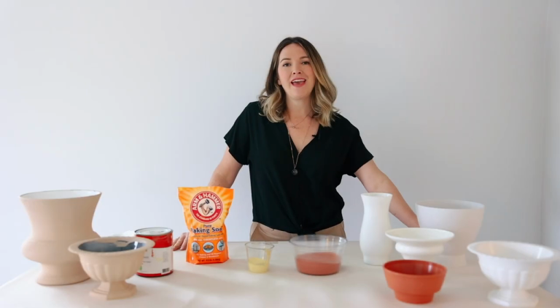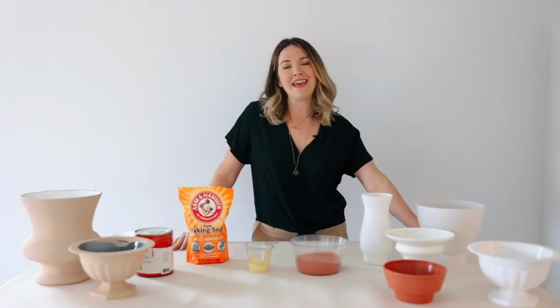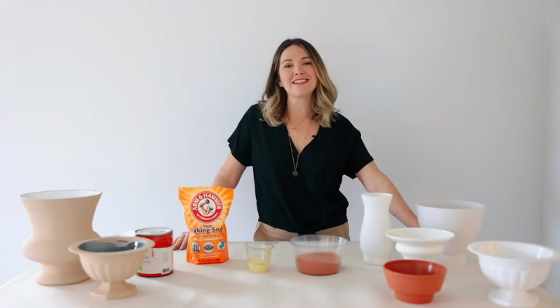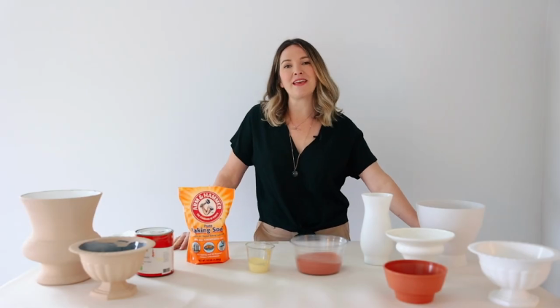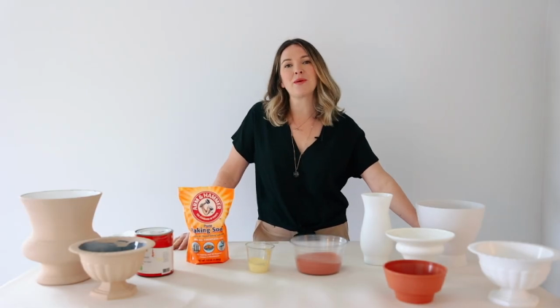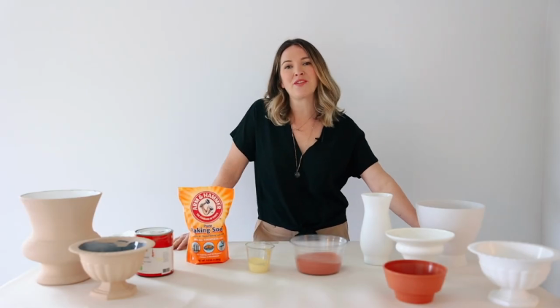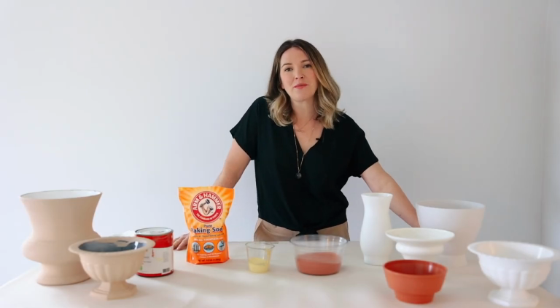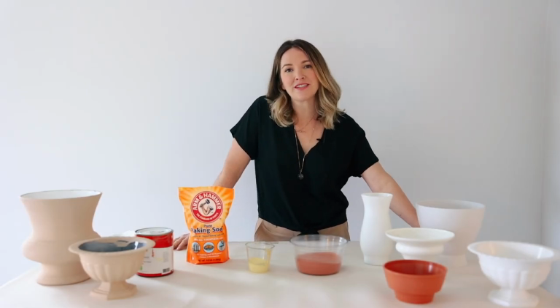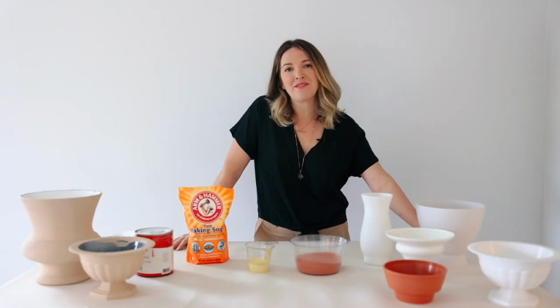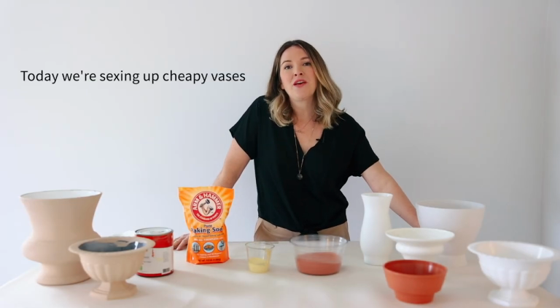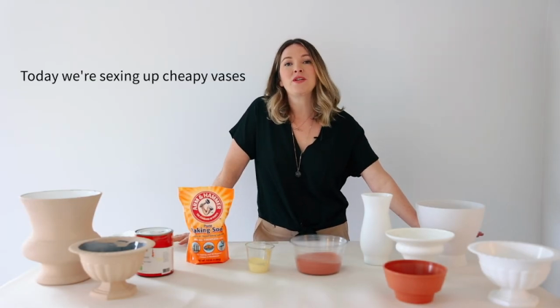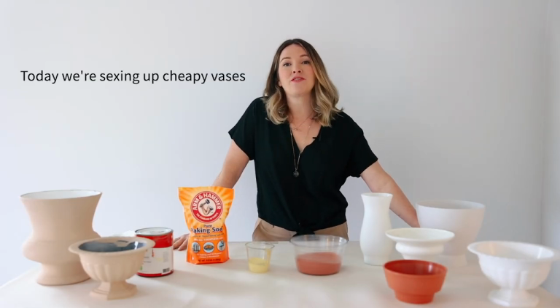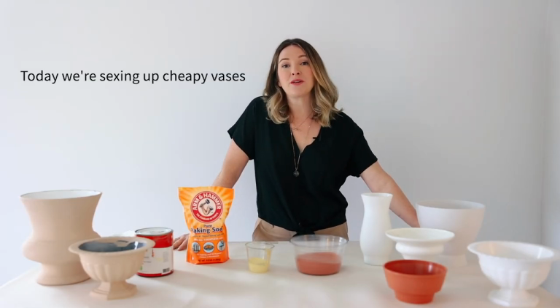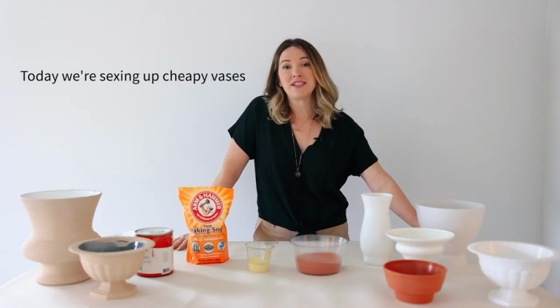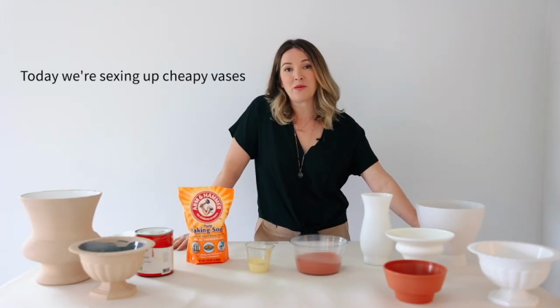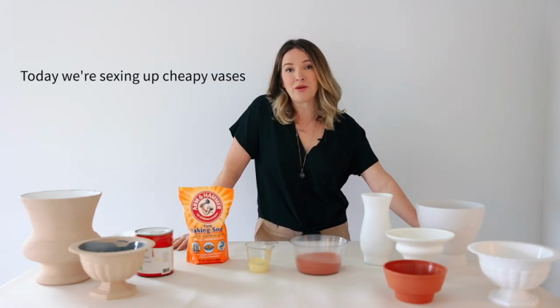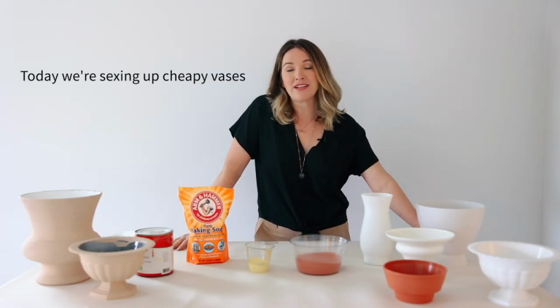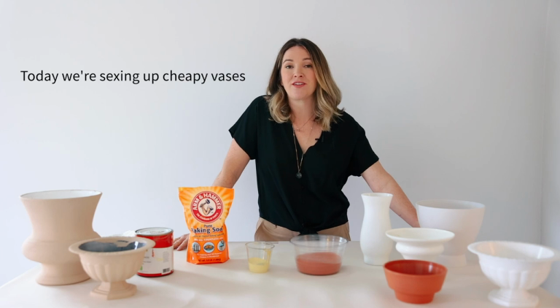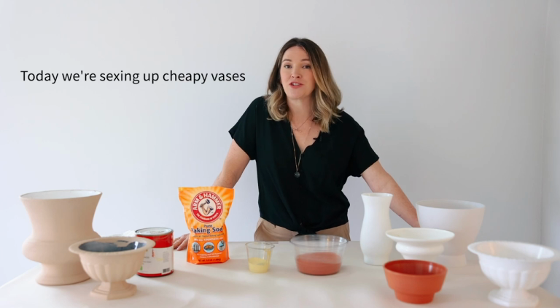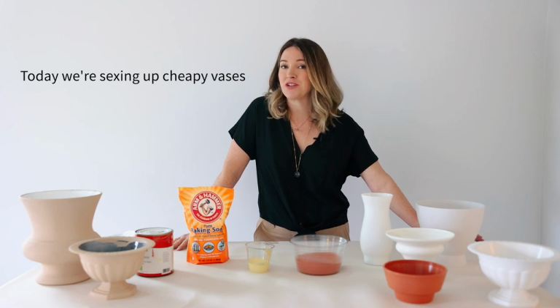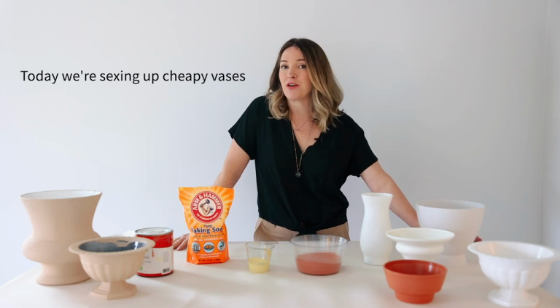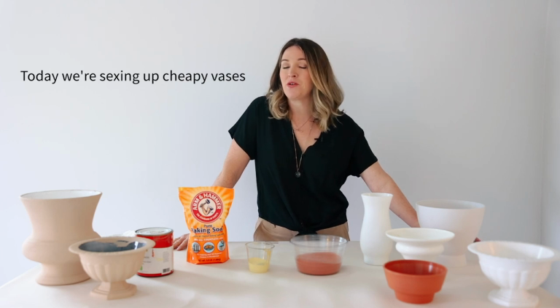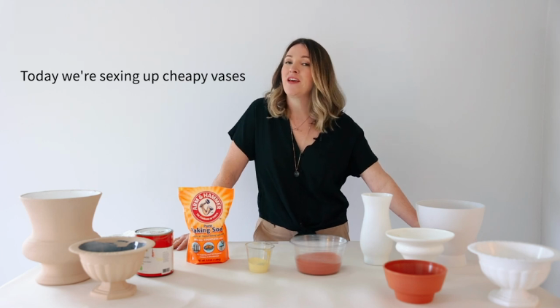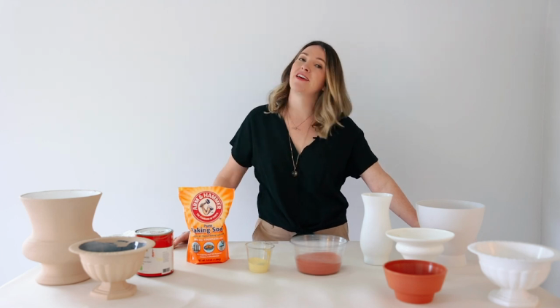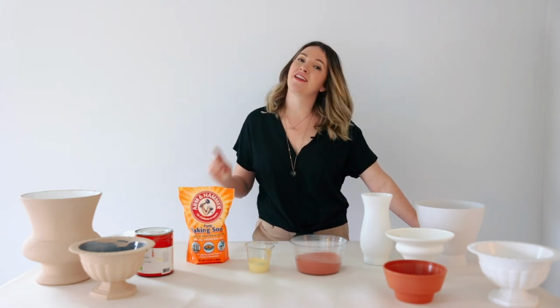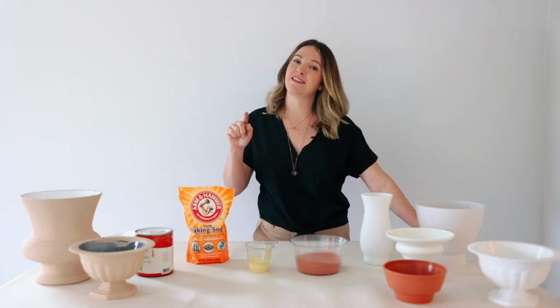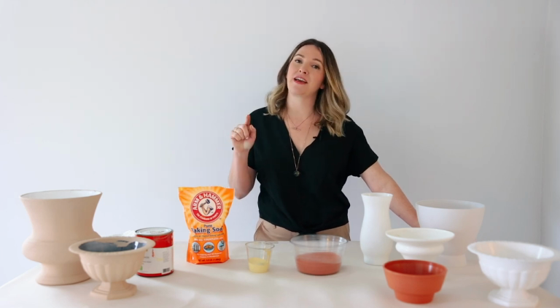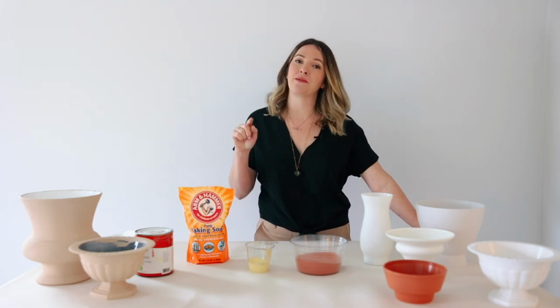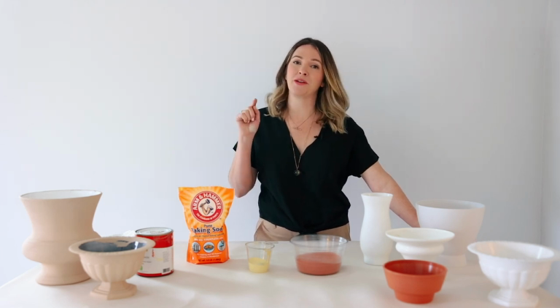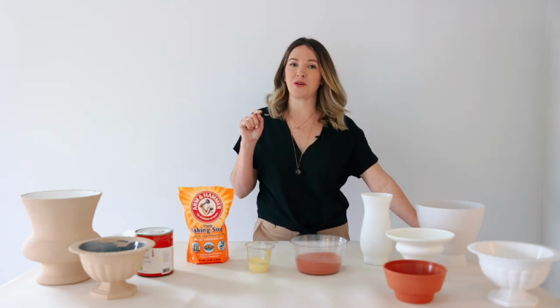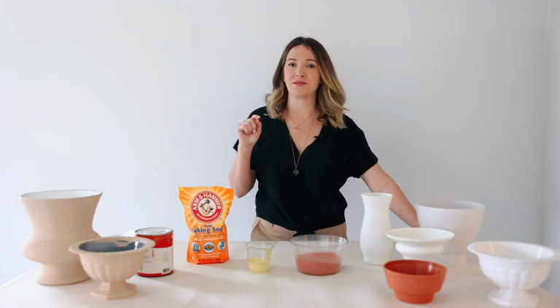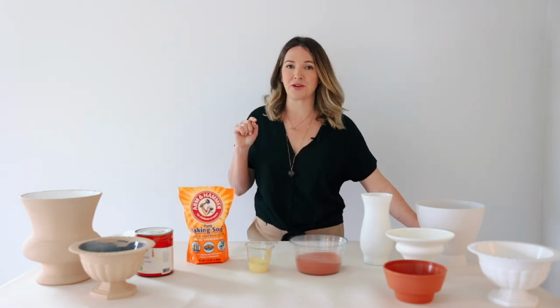Hey, this is Amy with Flower Moxie. We sell flowers to DIY brides. If our tutorials help you, then hit the like button below and subscribe.